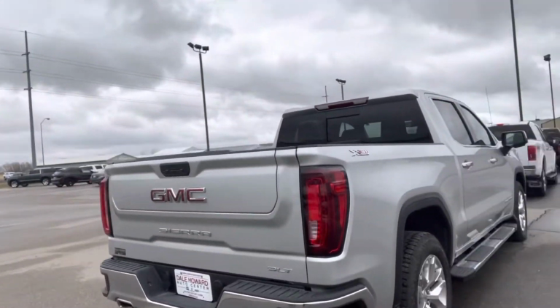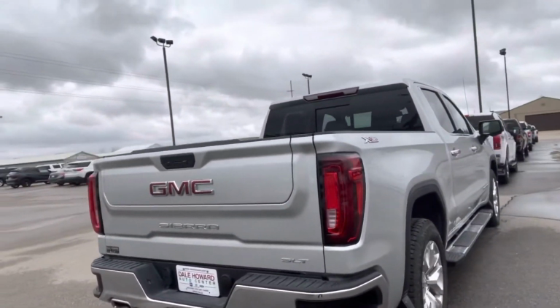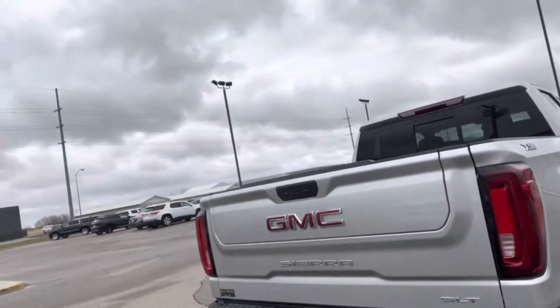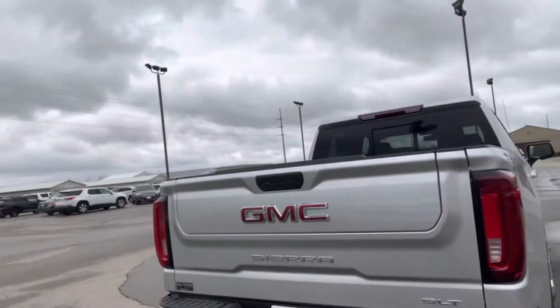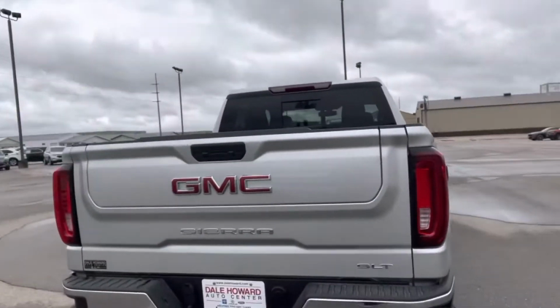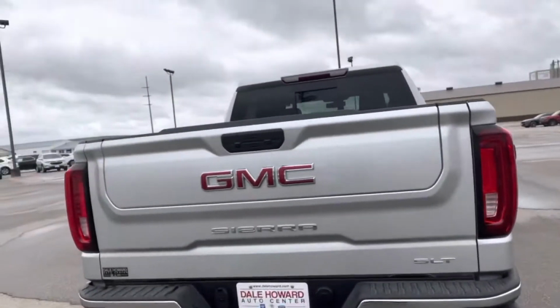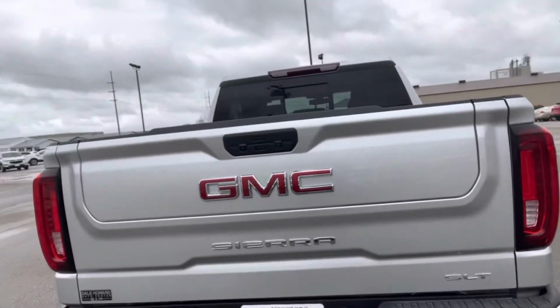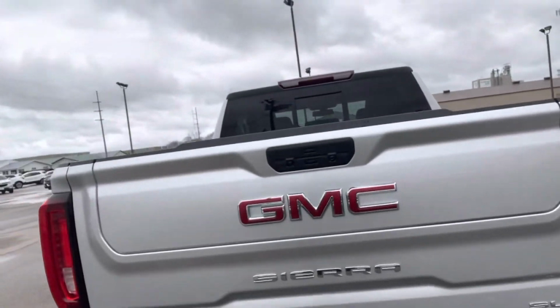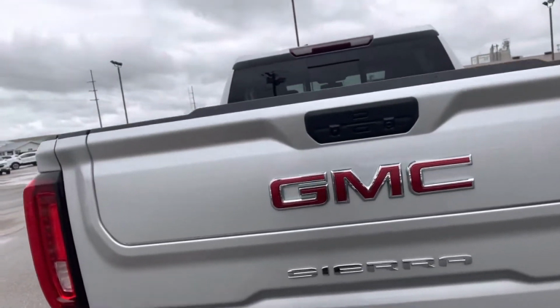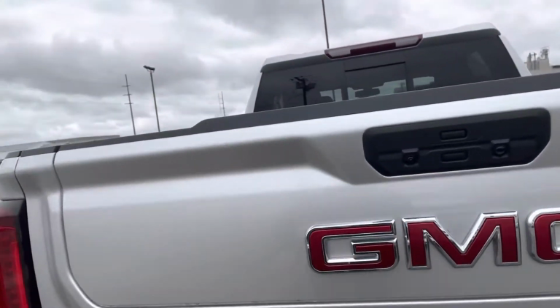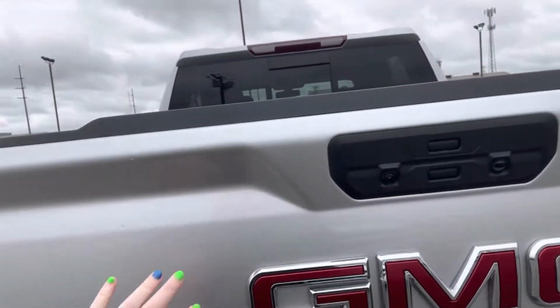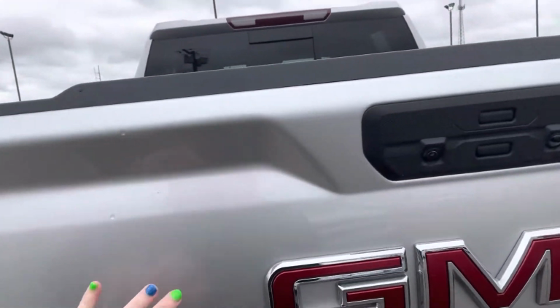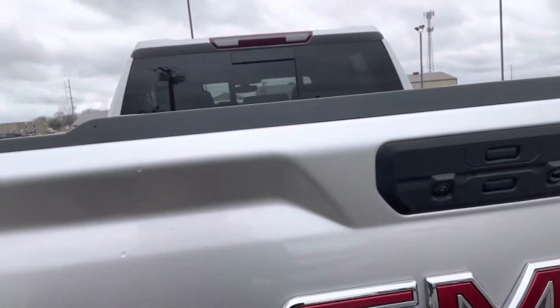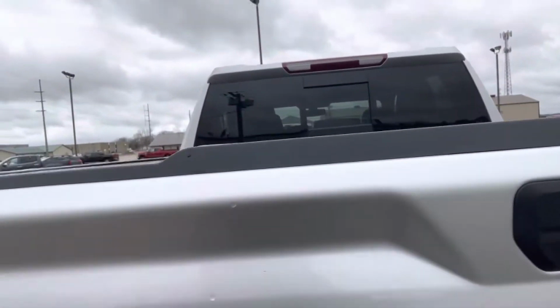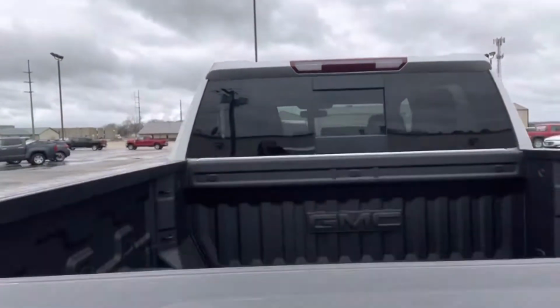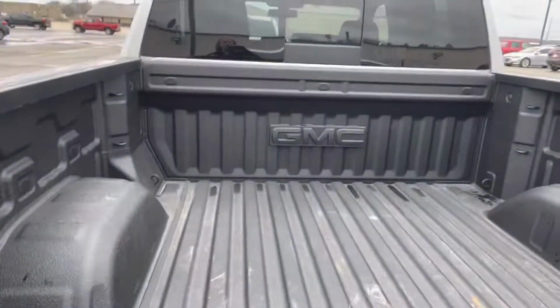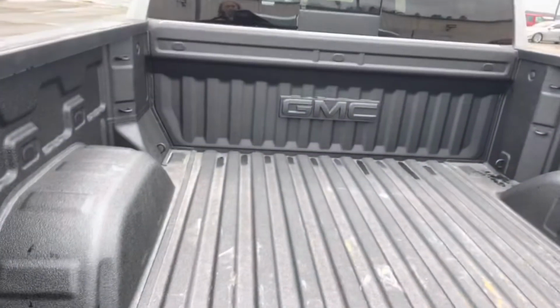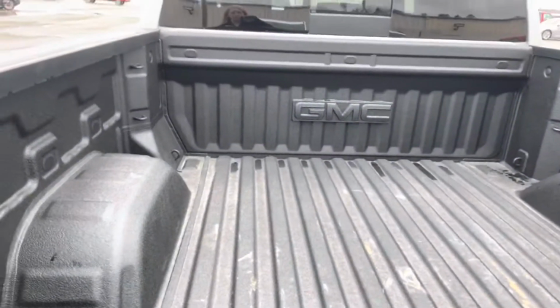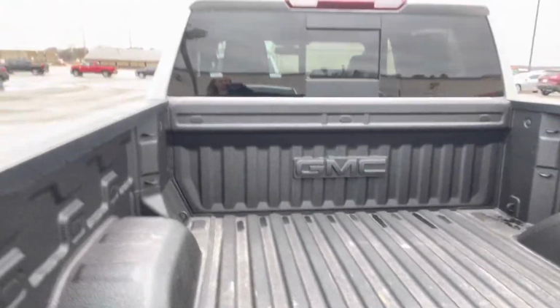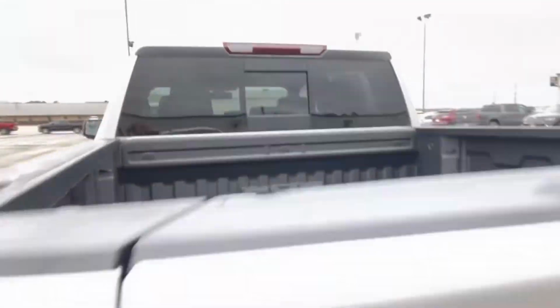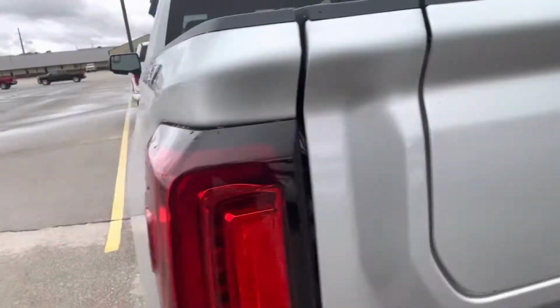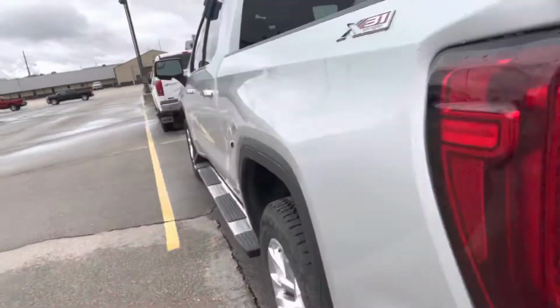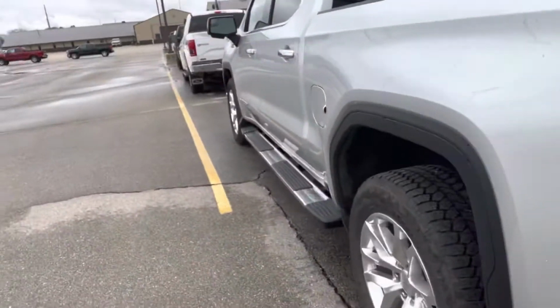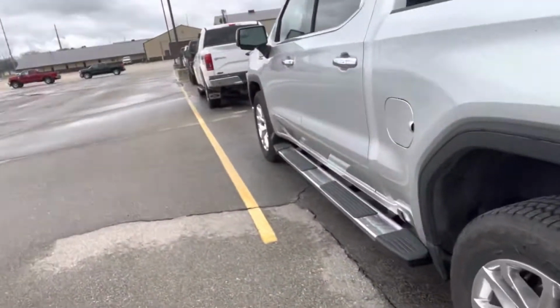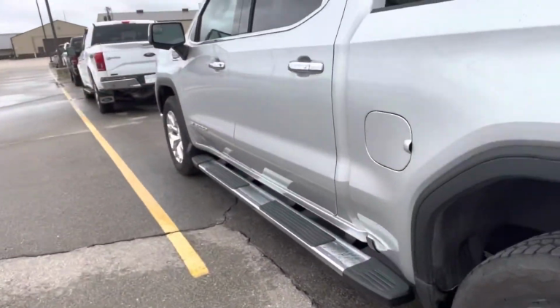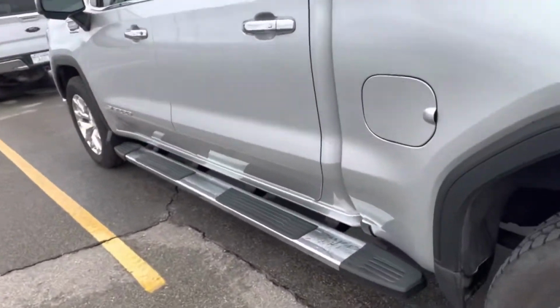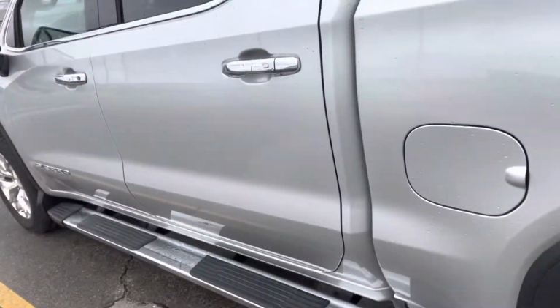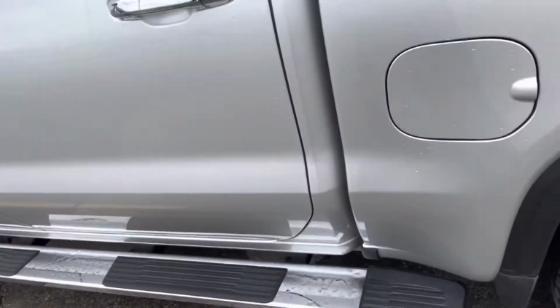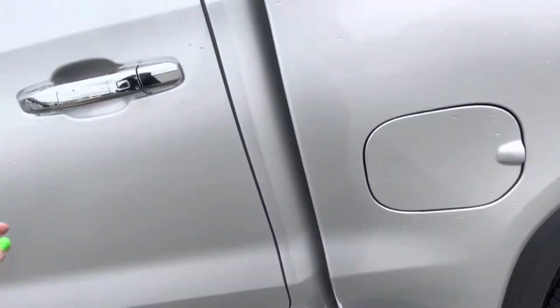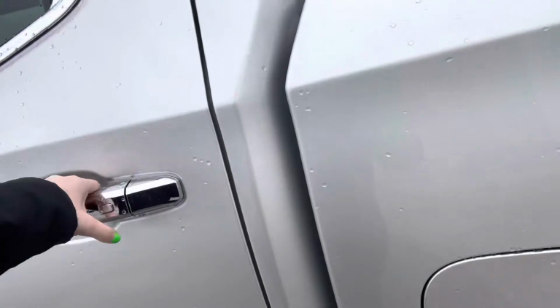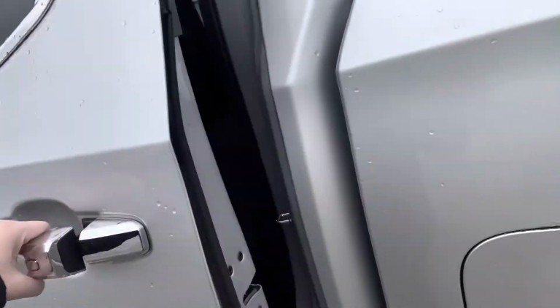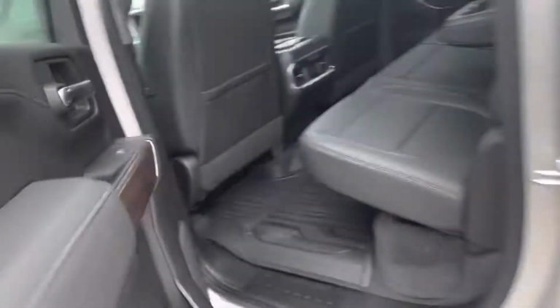It does have the multi-pro tailgate, so this top part will fold down into a step. It also has the GMC bed liner to help protect the bed of the truck, and wheel-to-wheel running boards, which is super nice.